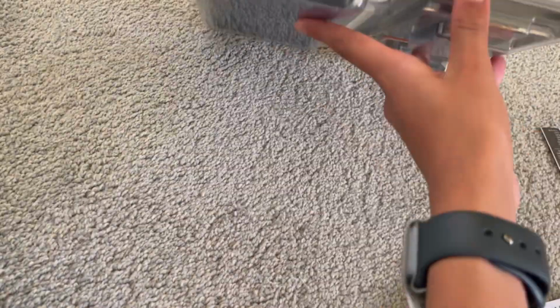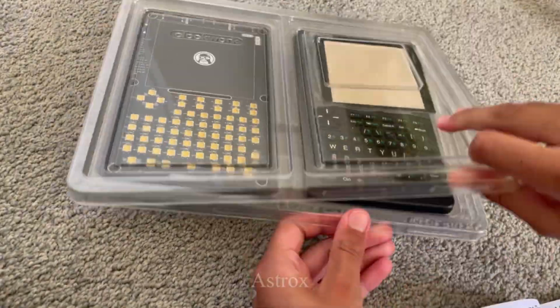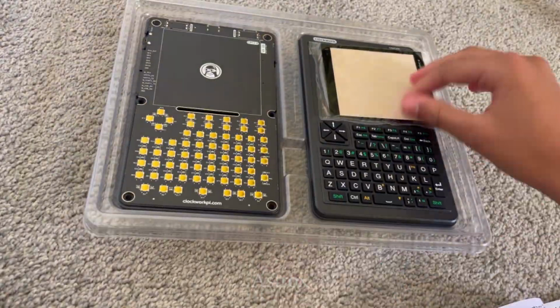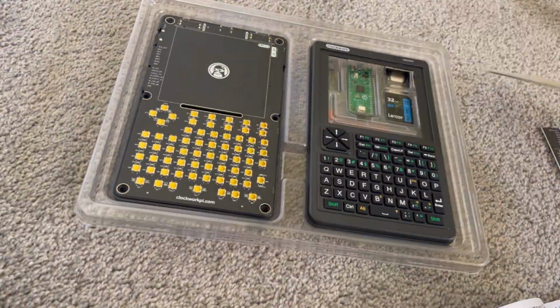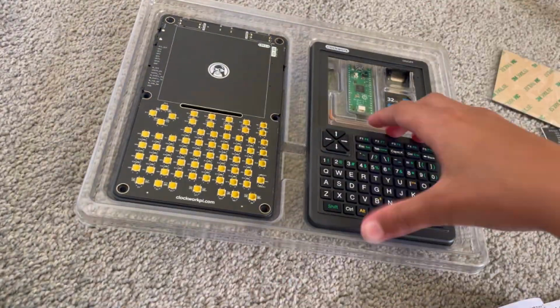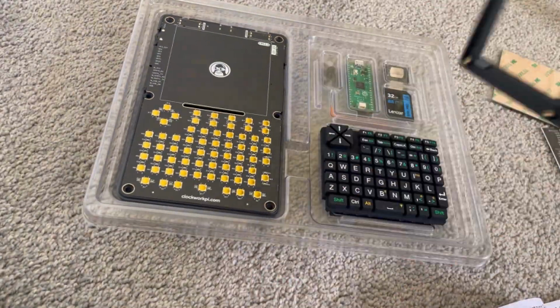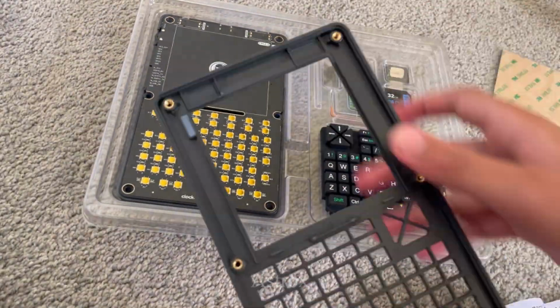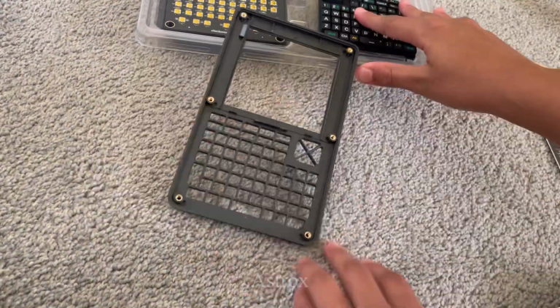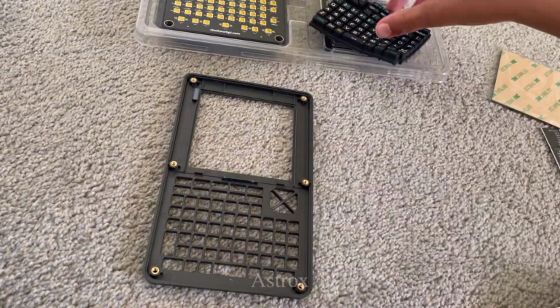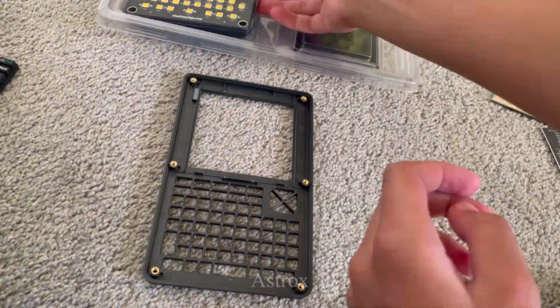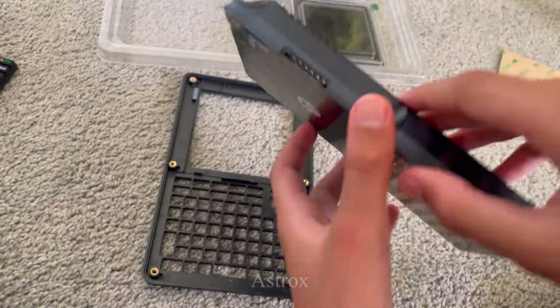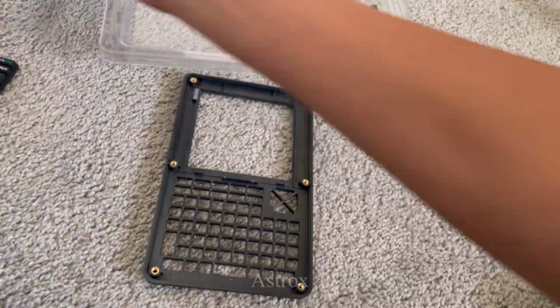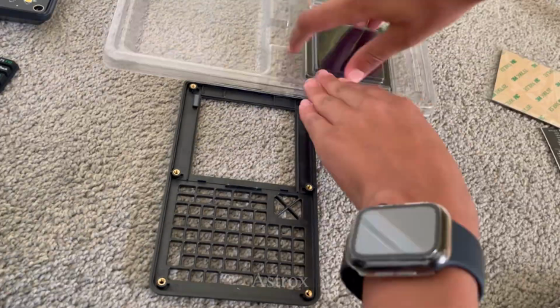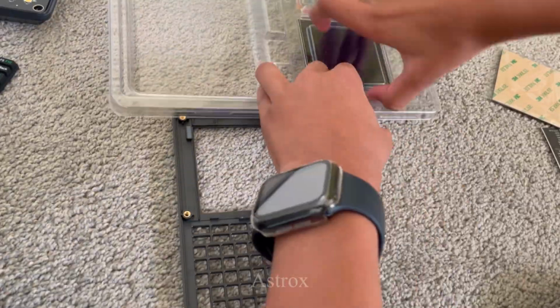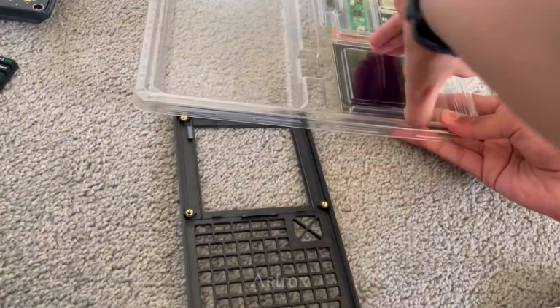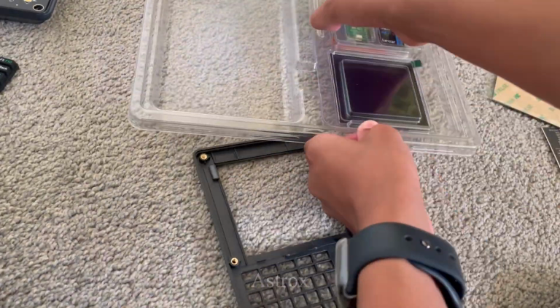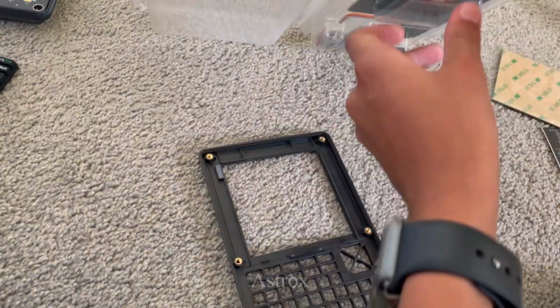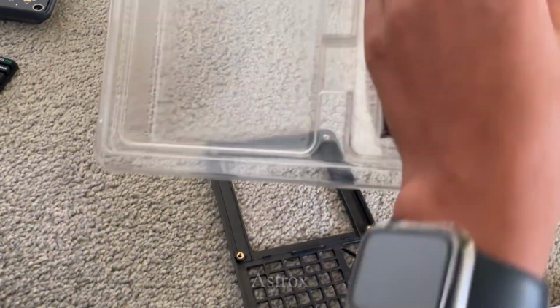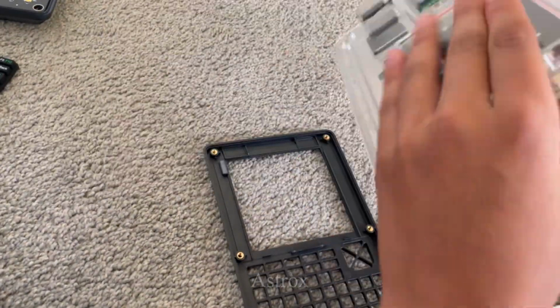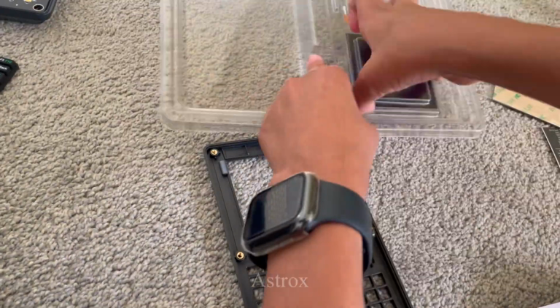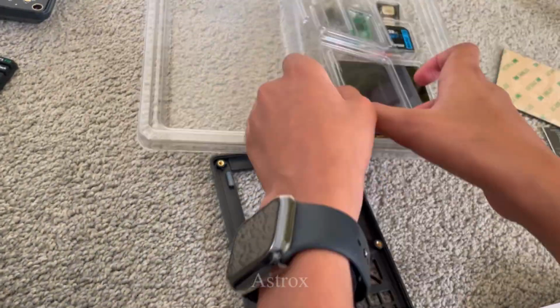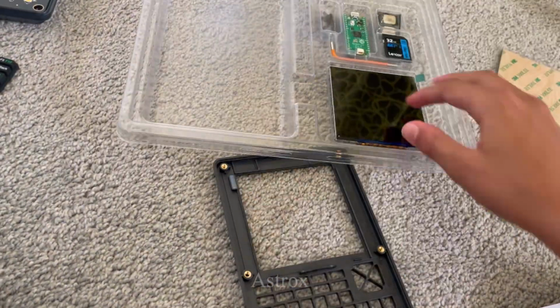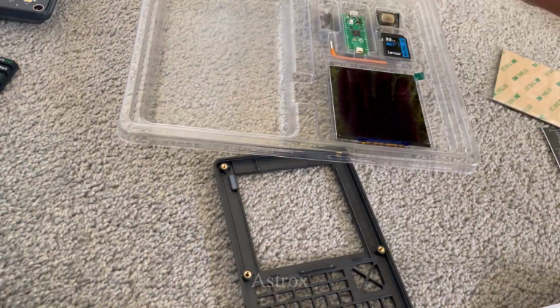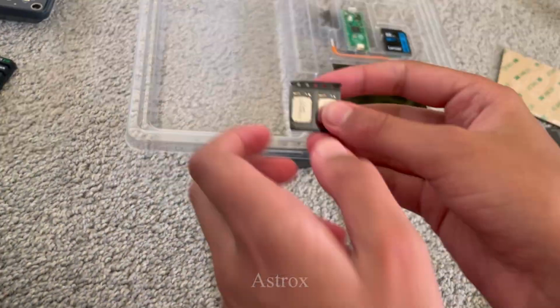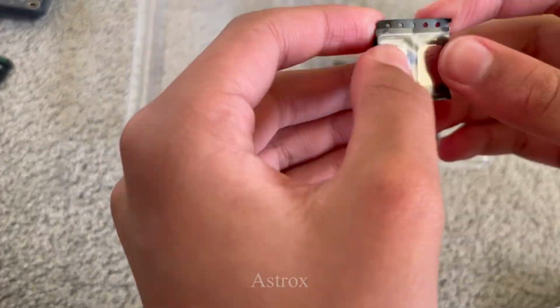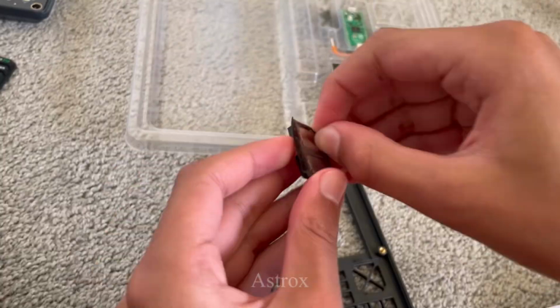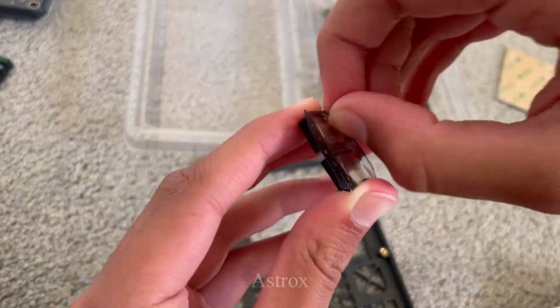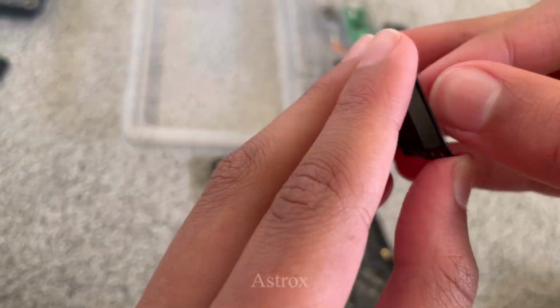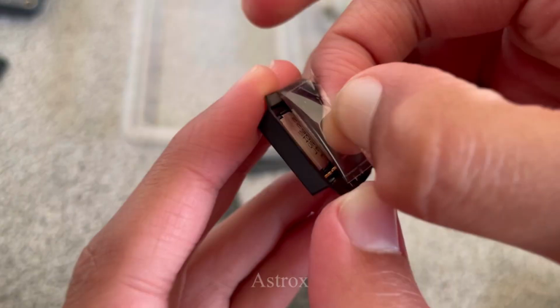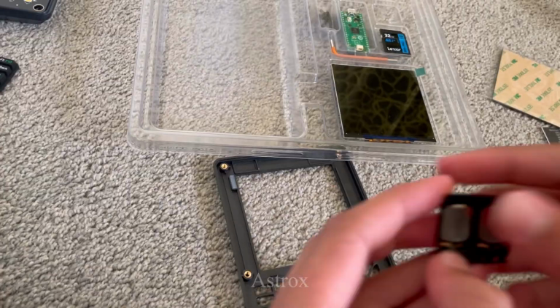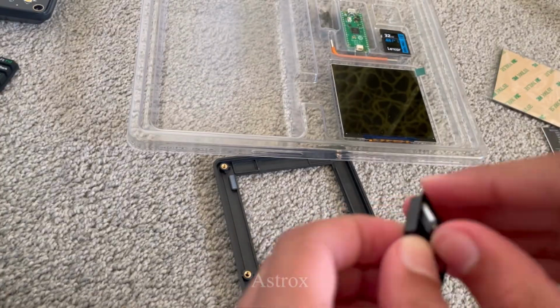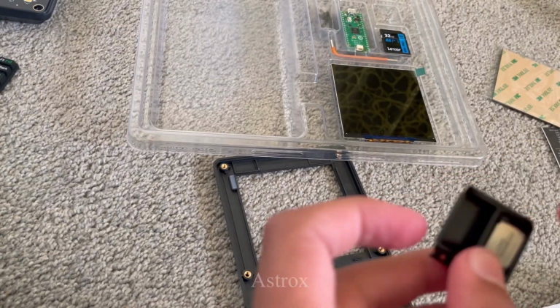This is the PicoCalc by ClockworkPi. It's known as the perfect device for tech enthusiasts and hardware modifiers alike. It has completely amazed me by how epic it is.